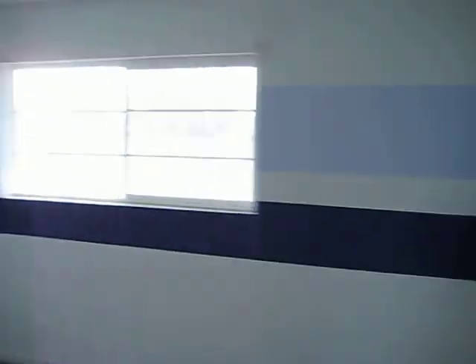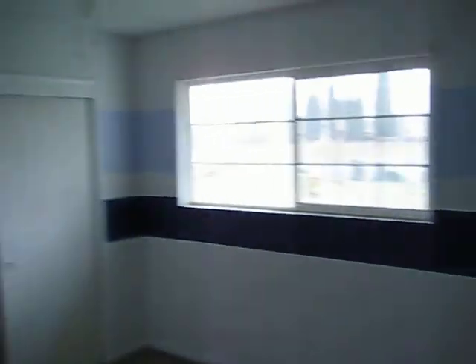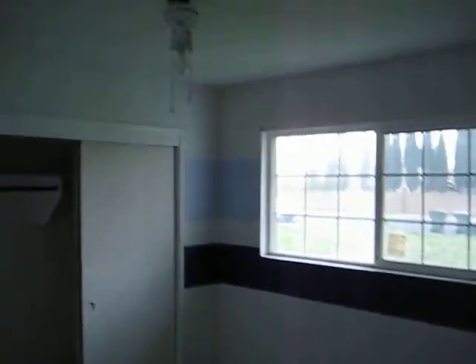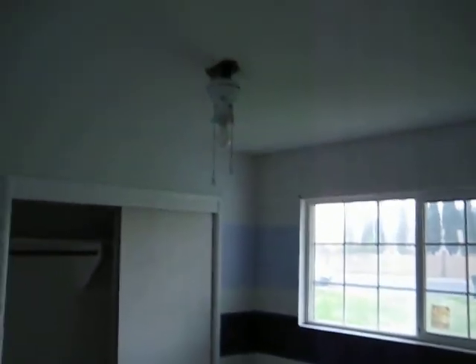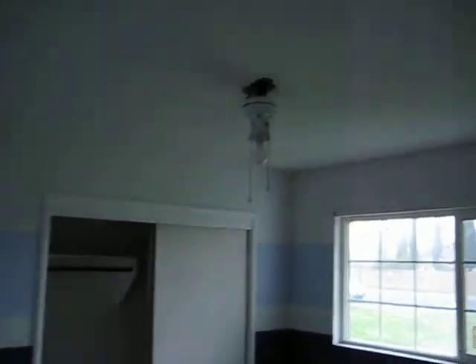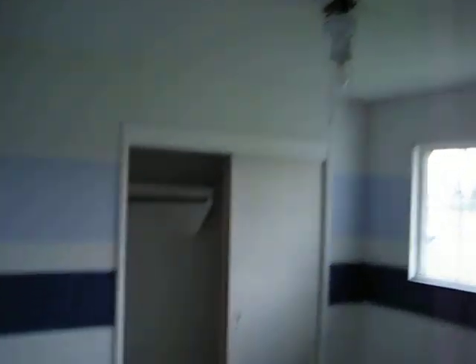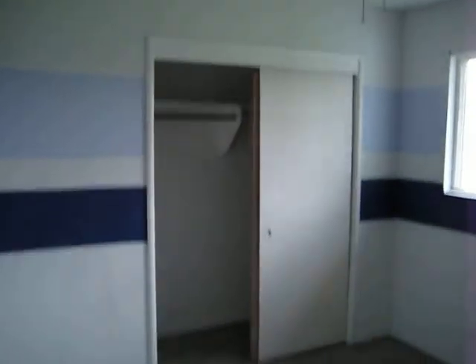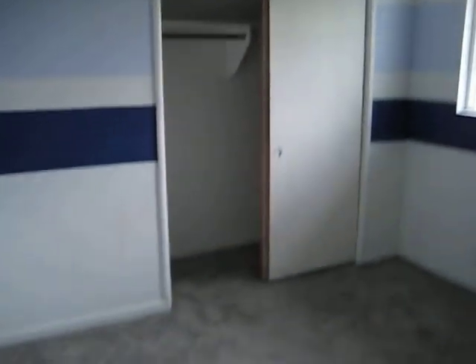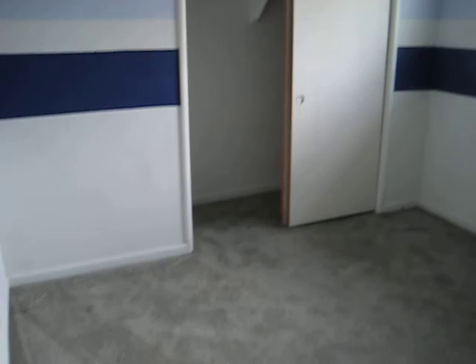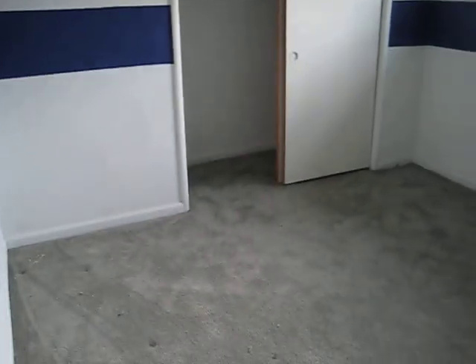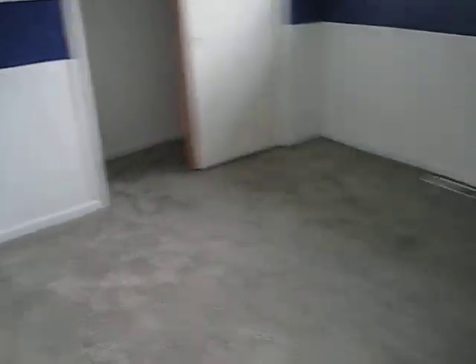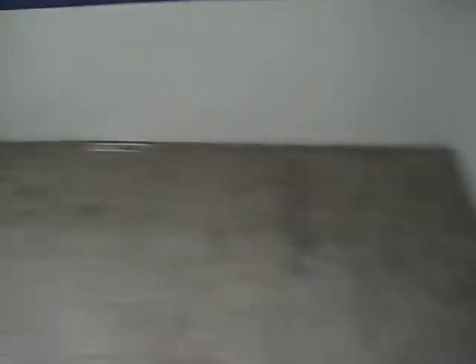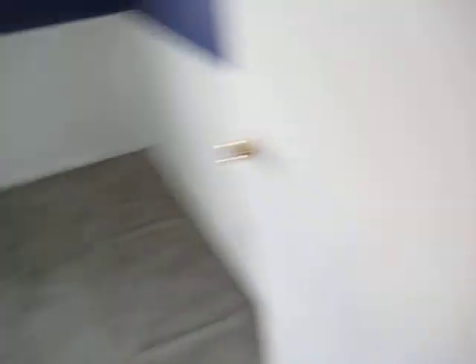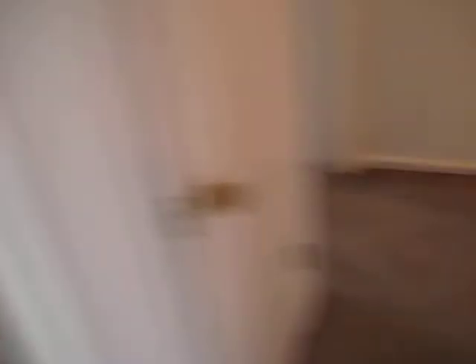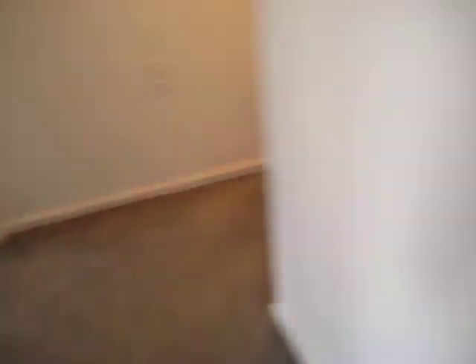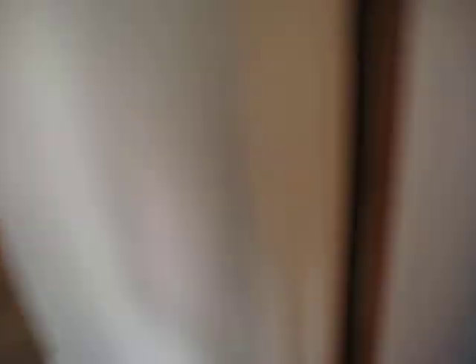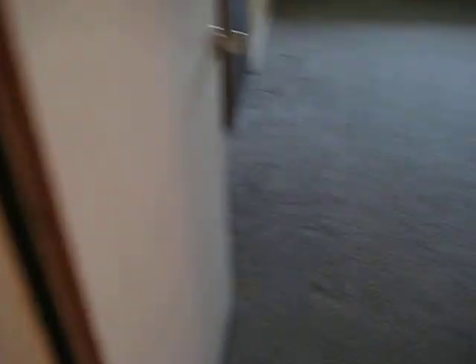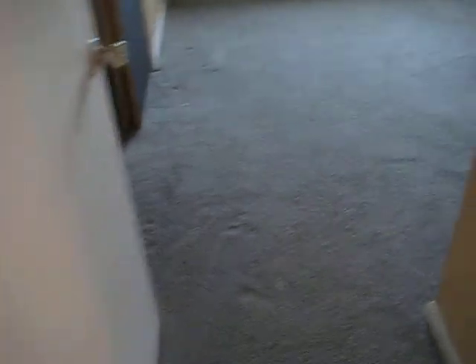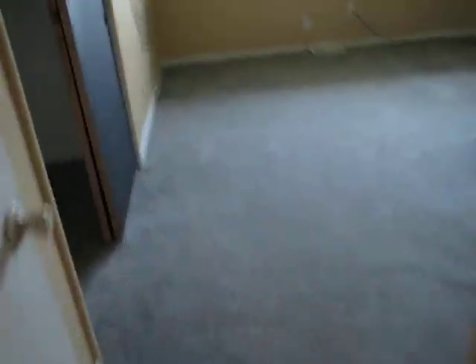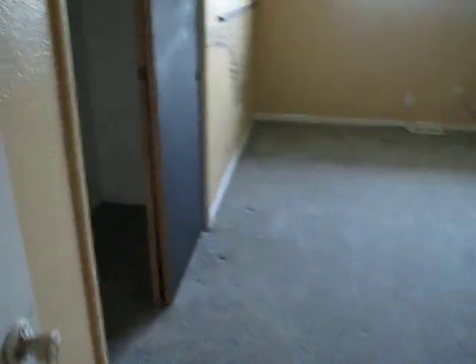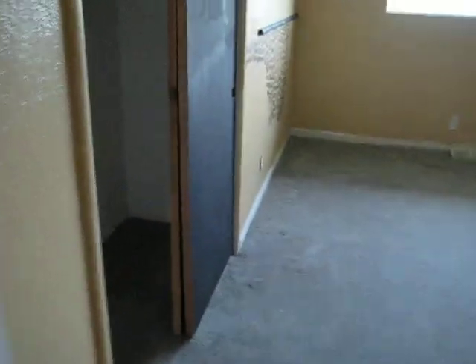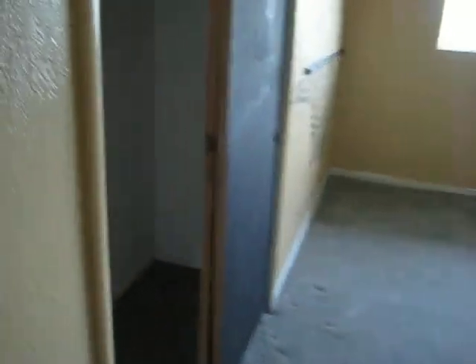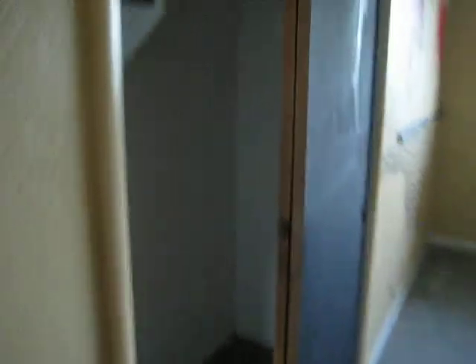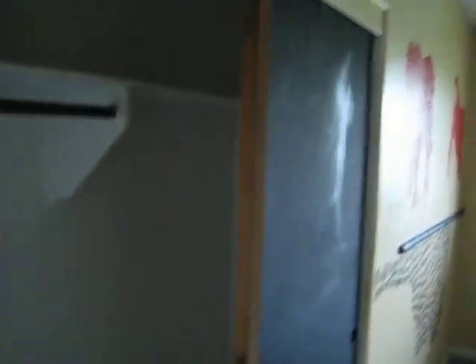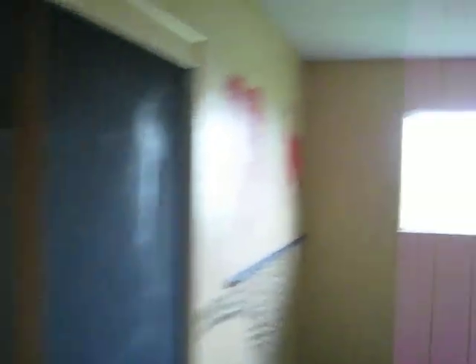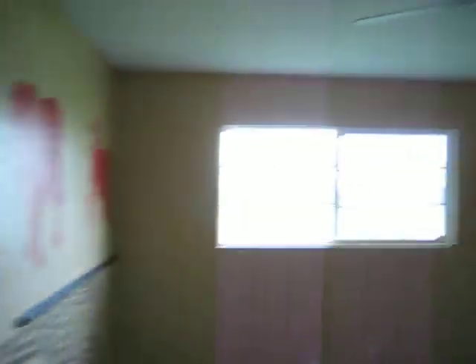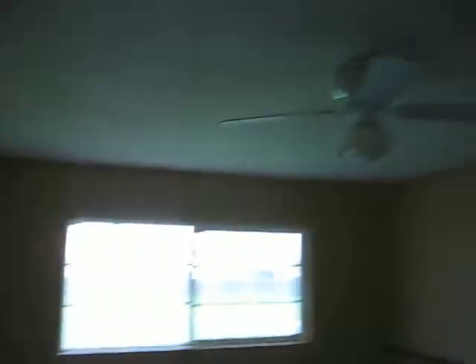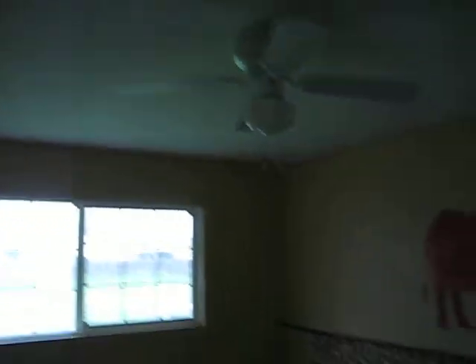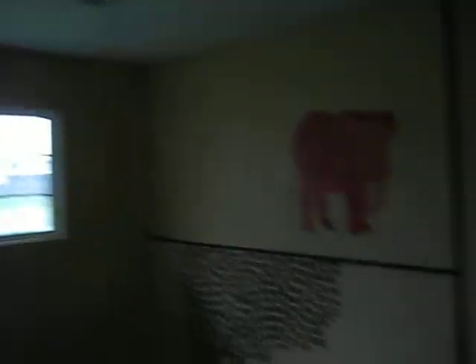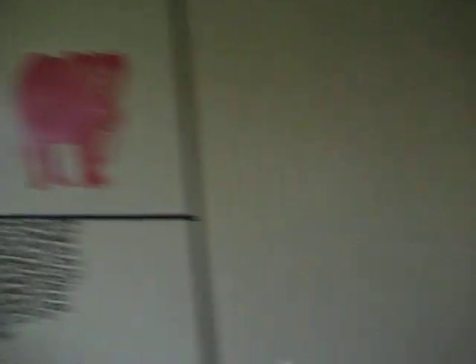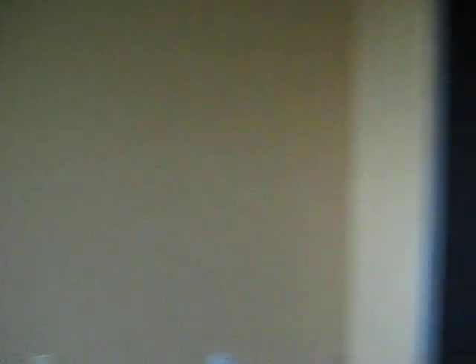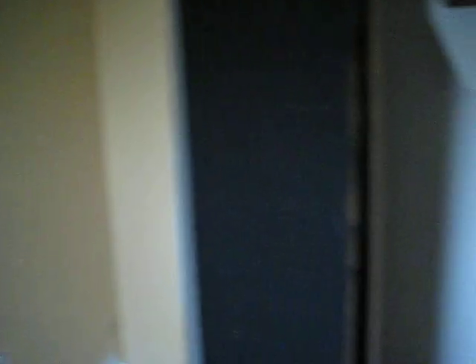Bedroom number one. Bedroom number two — looks like it has two closets in here.